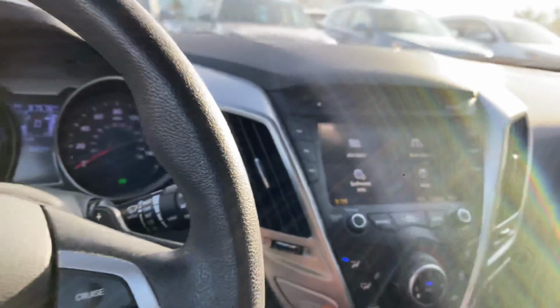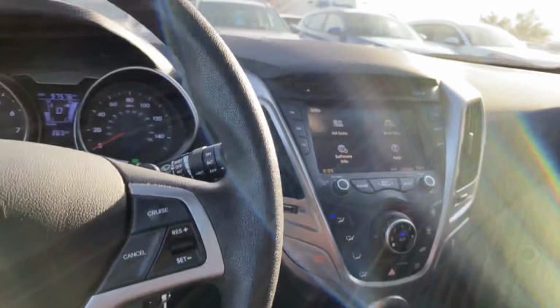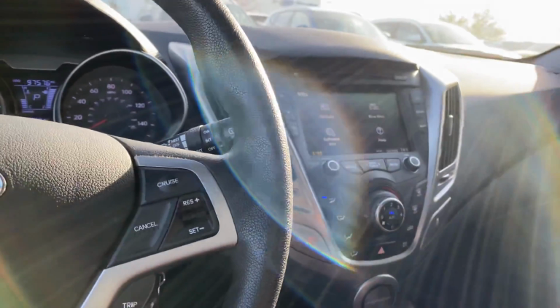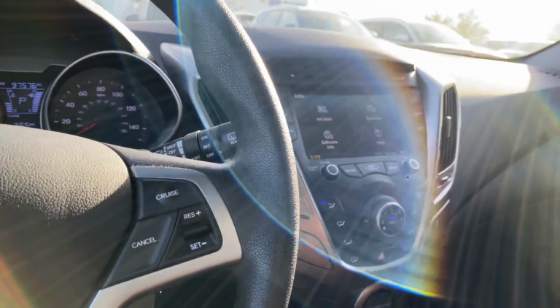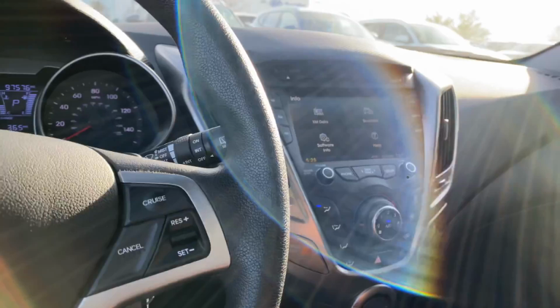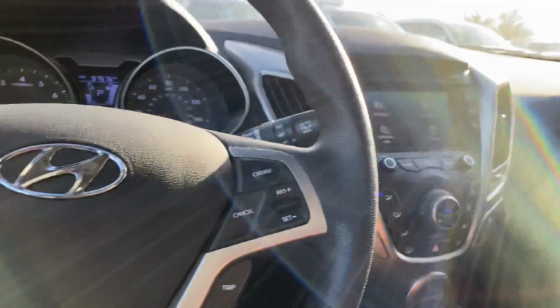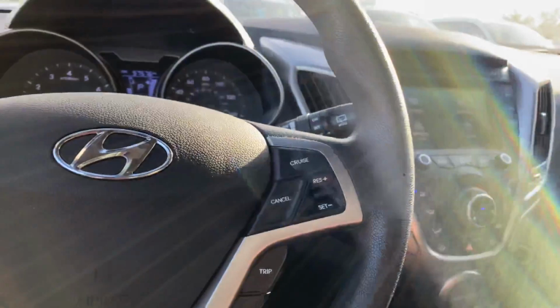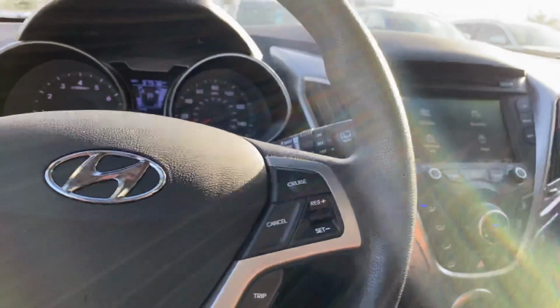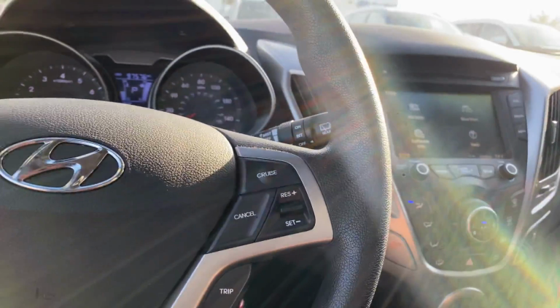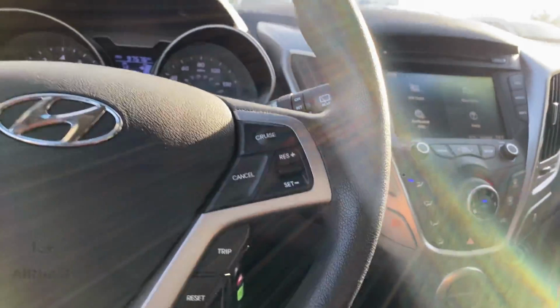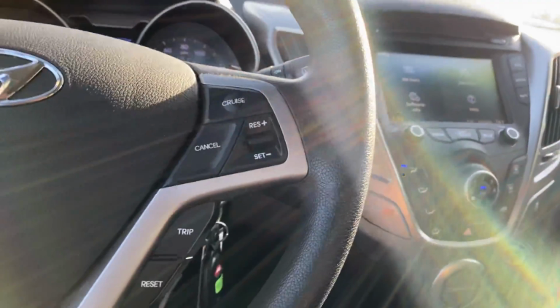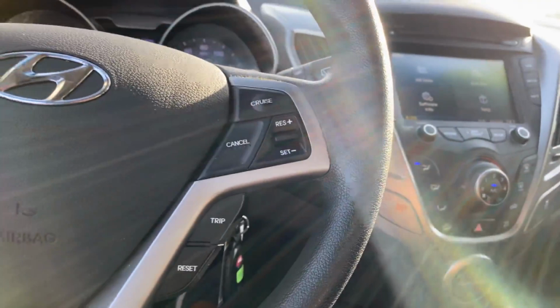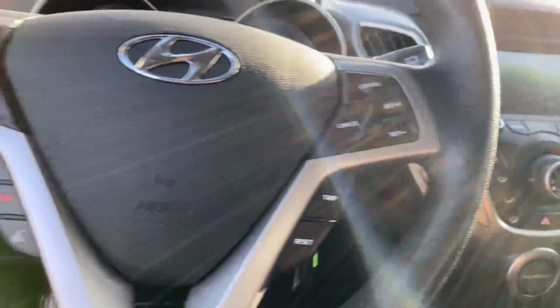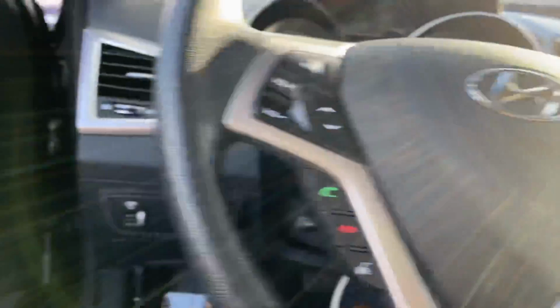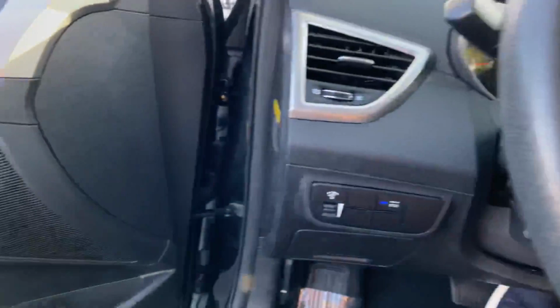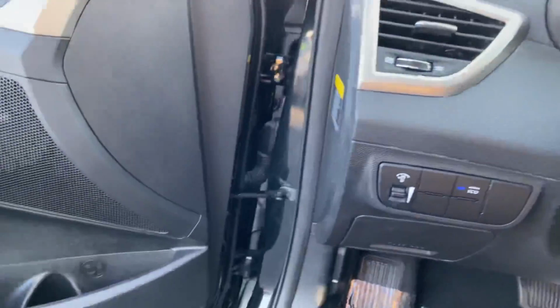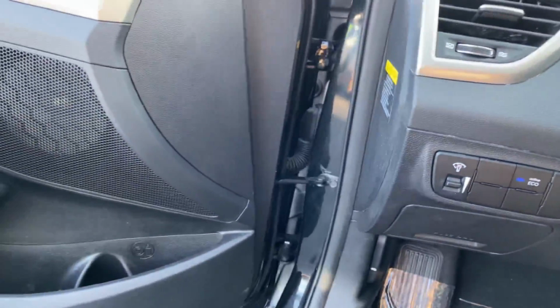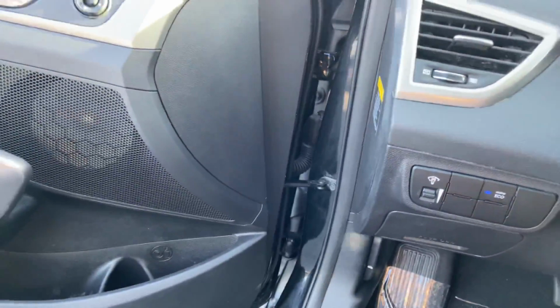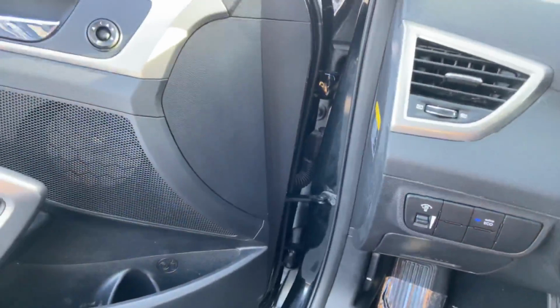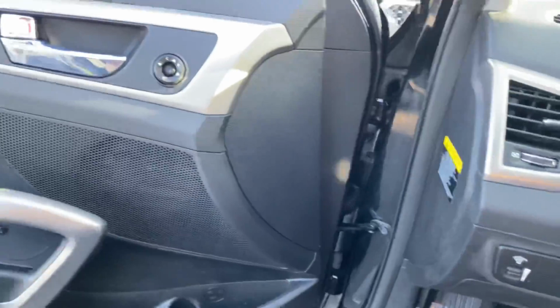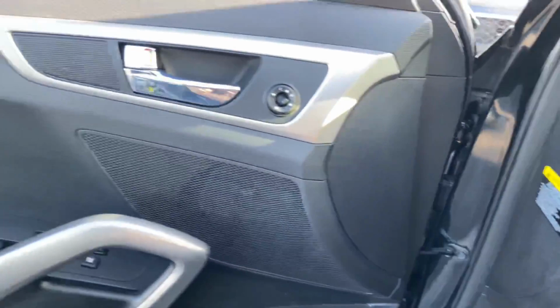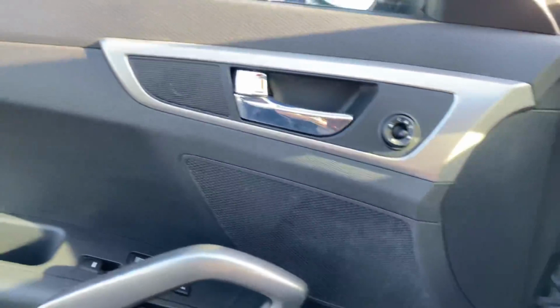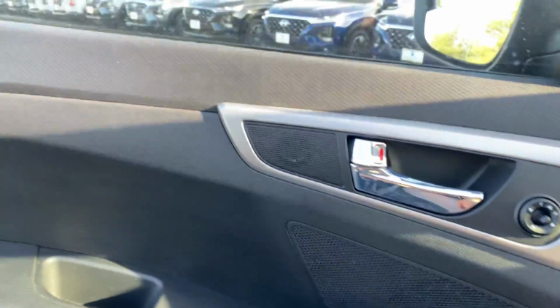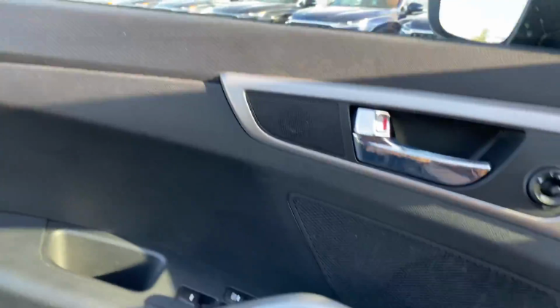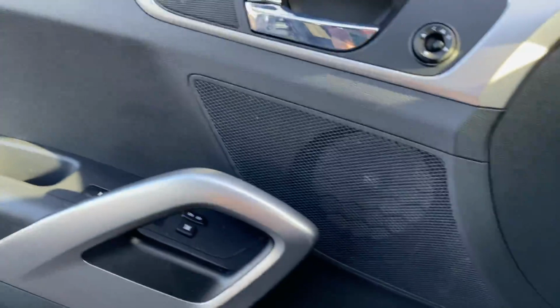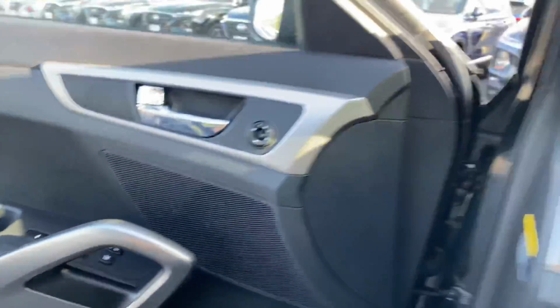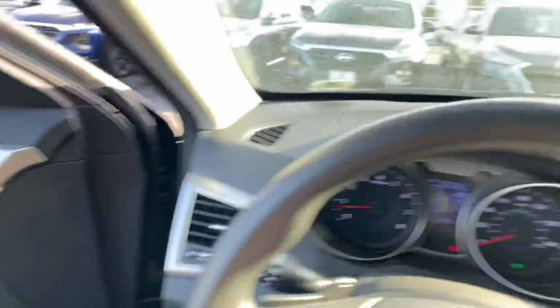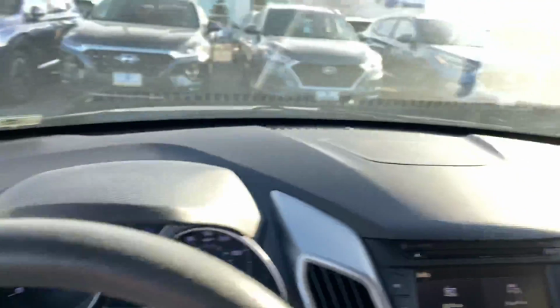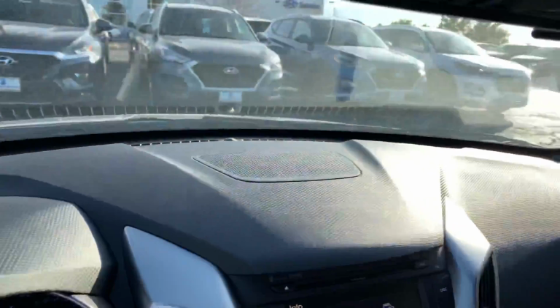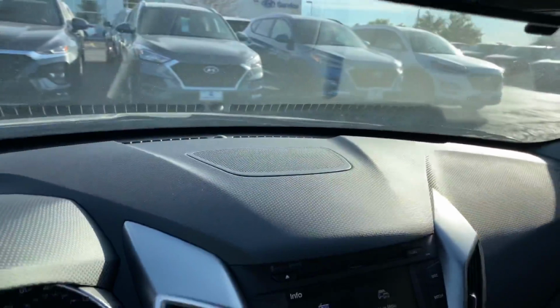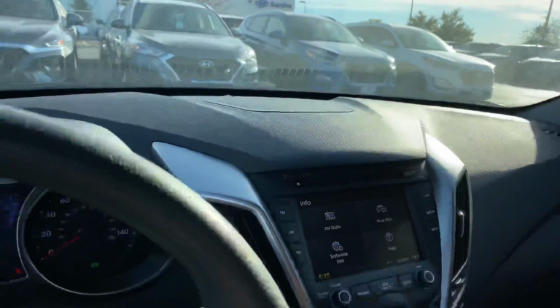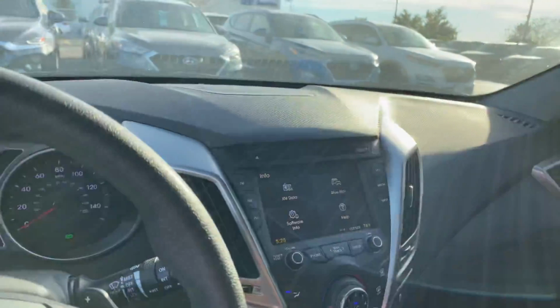Let's go ahead and check out our back seat as well as the hatch. Take note — you do have a nice little sound system in here: tweeters, woofers, and a center speaker as well.